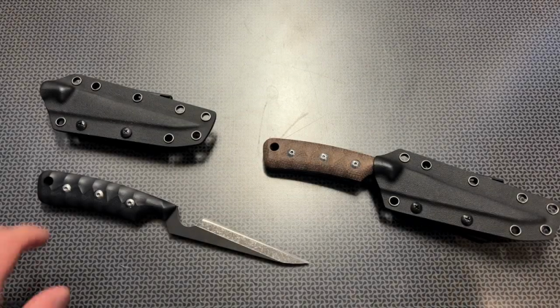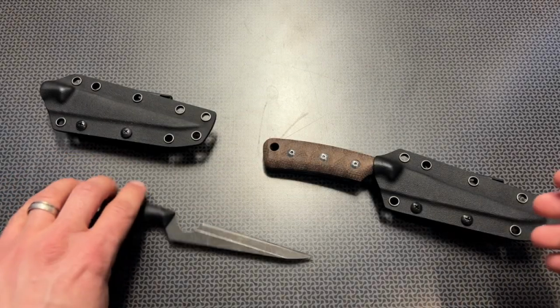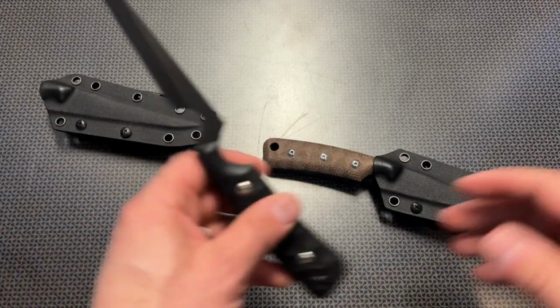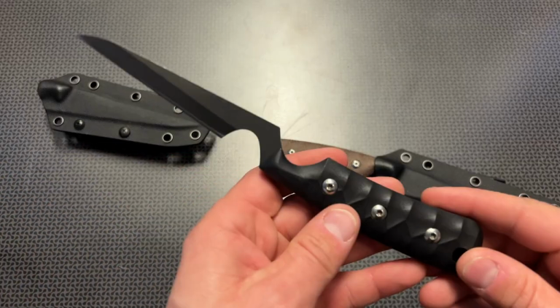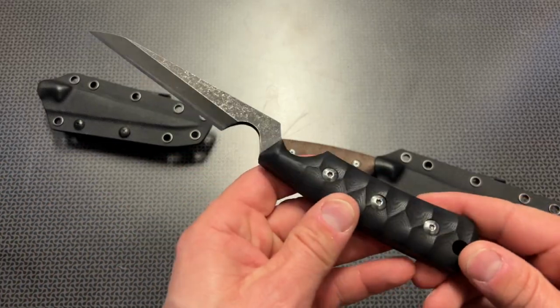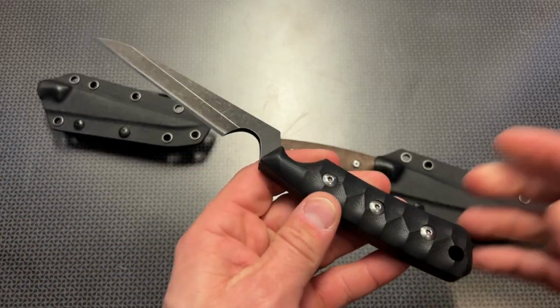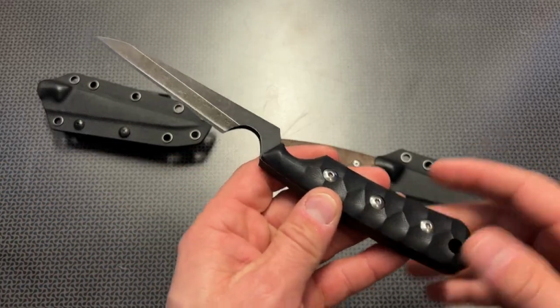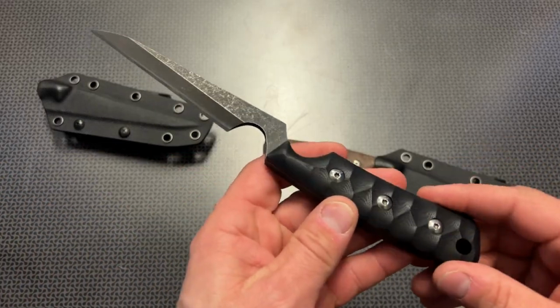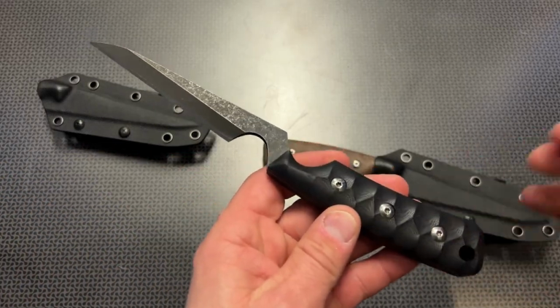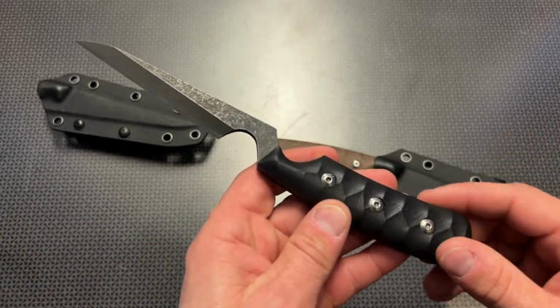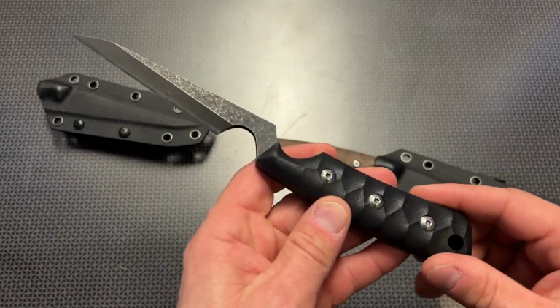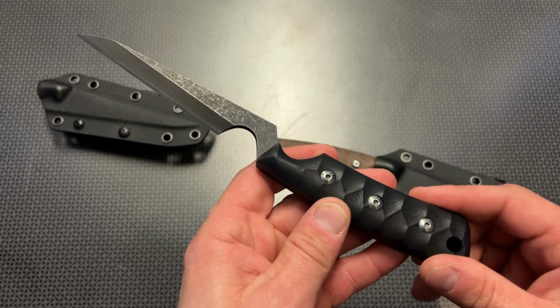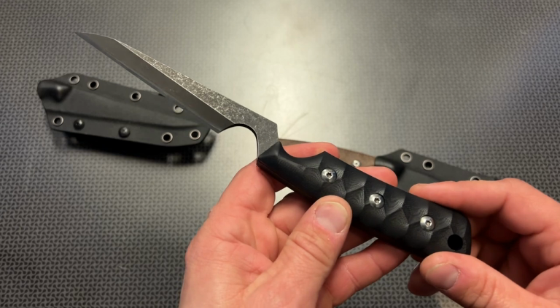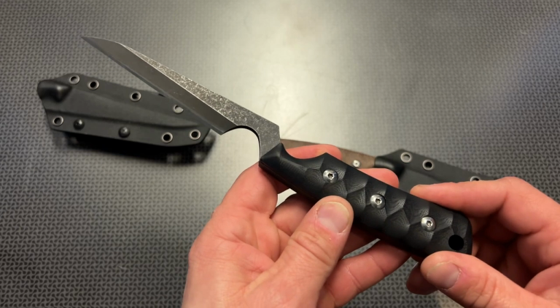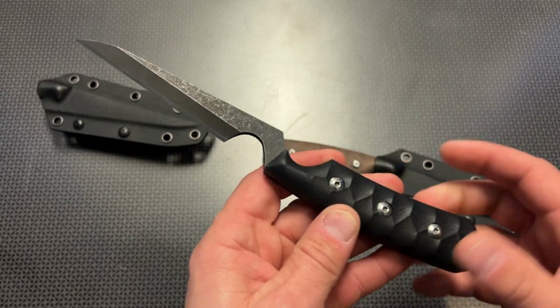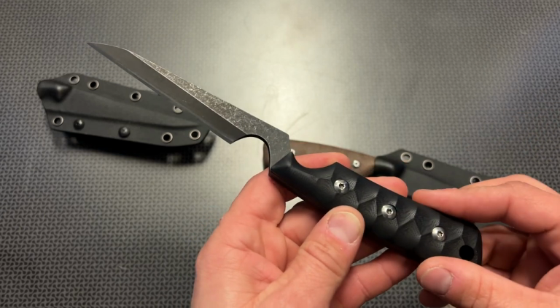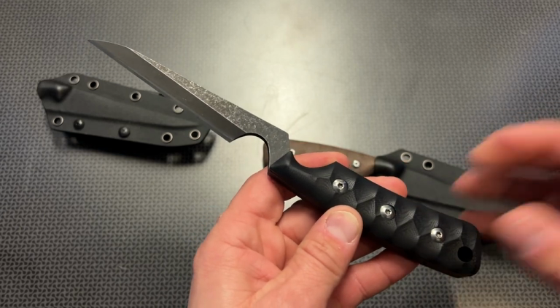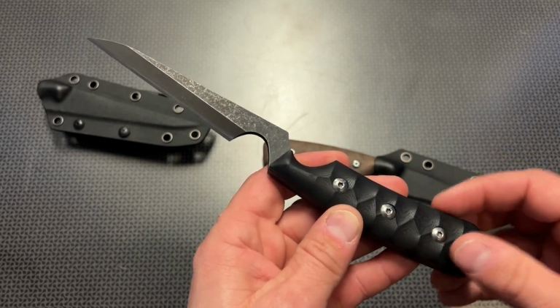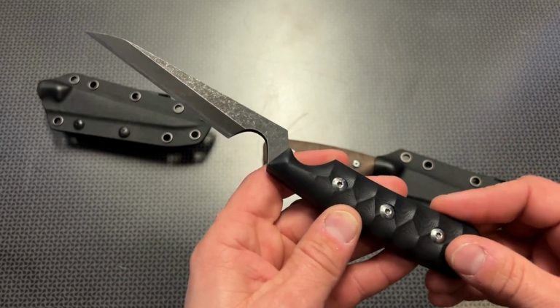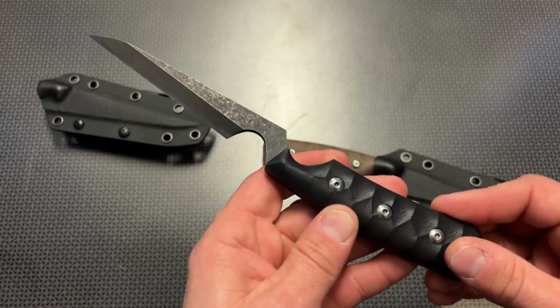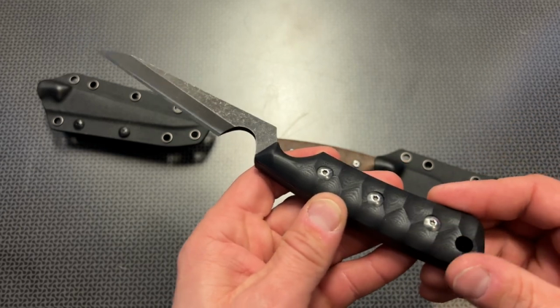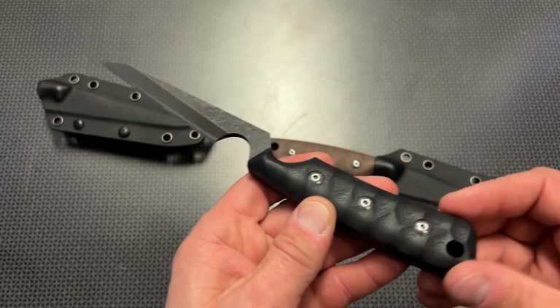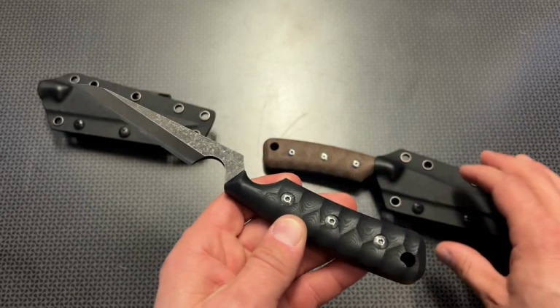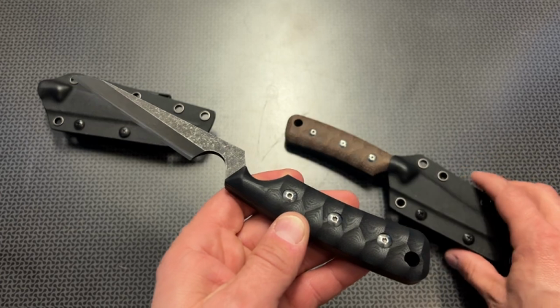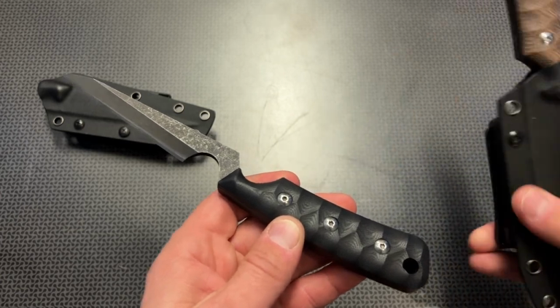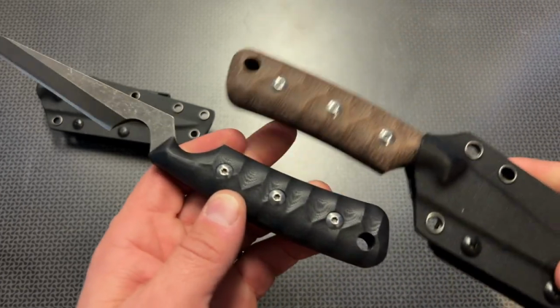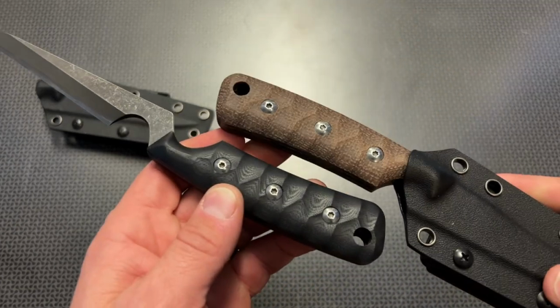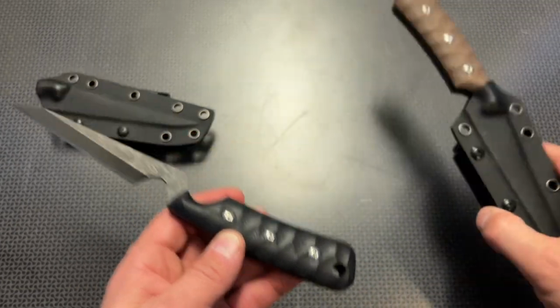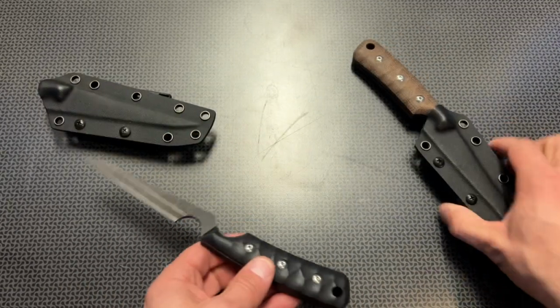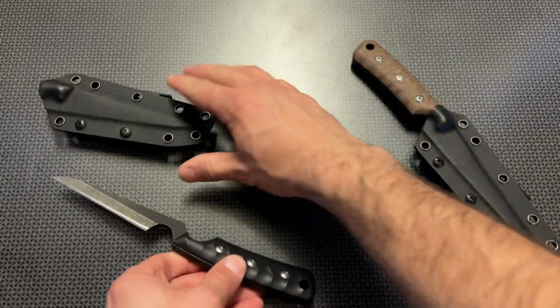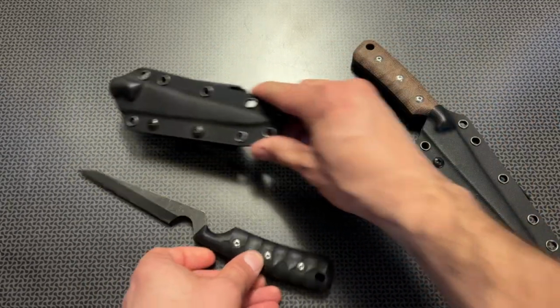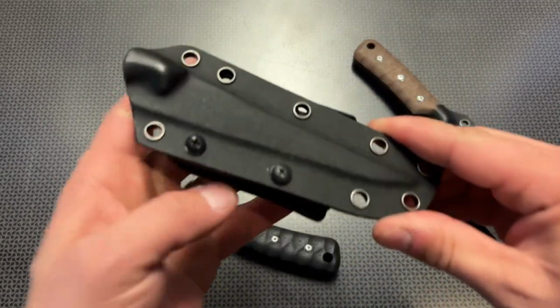Back today with the weirdest knife I've ever seen. This is the Kenku C1291 Fix Blade. It features a D2 steel blade with a micarta or G10 handle depending on the configuration, and a very nice kydex sheath.